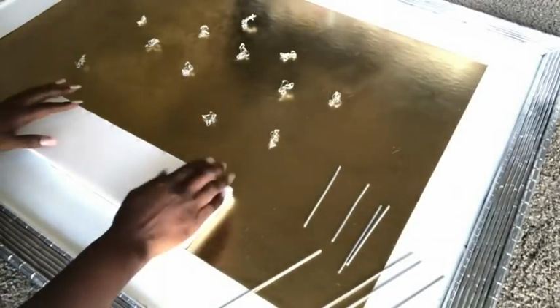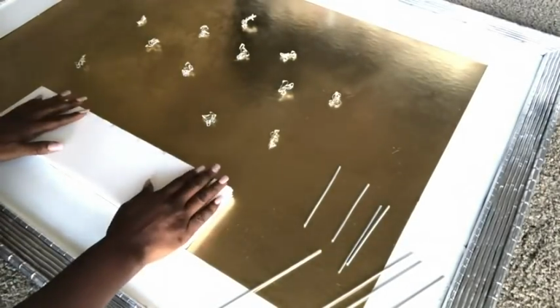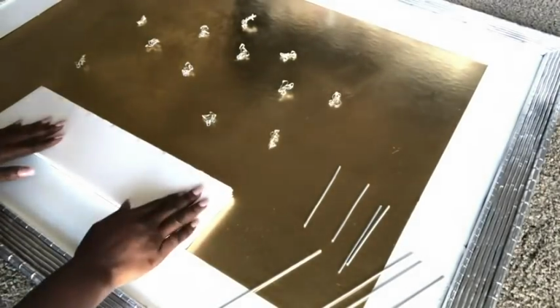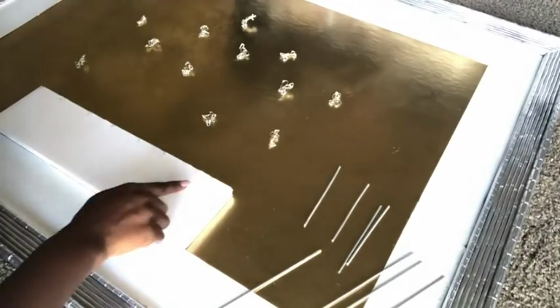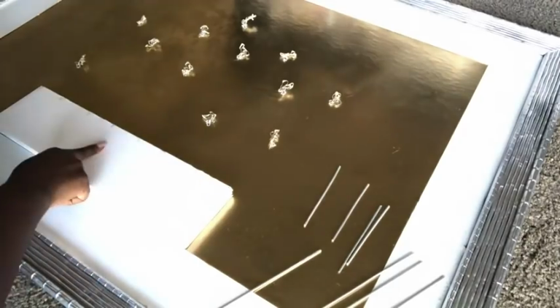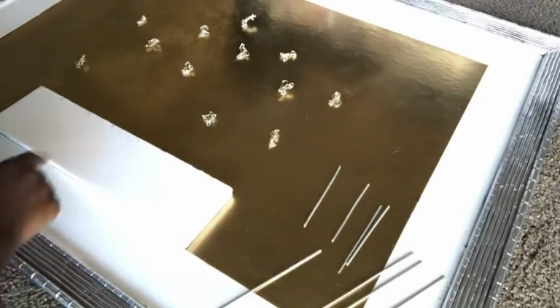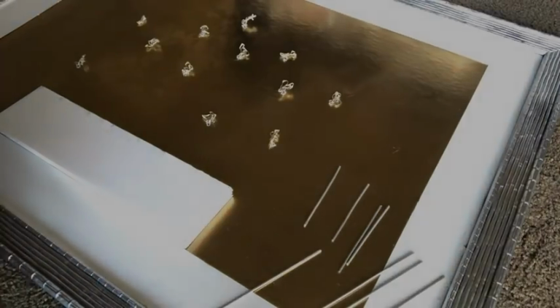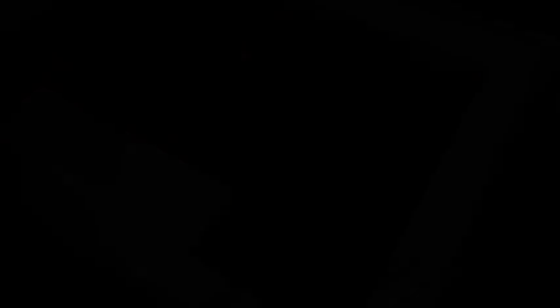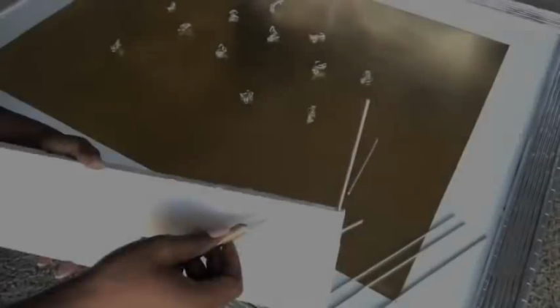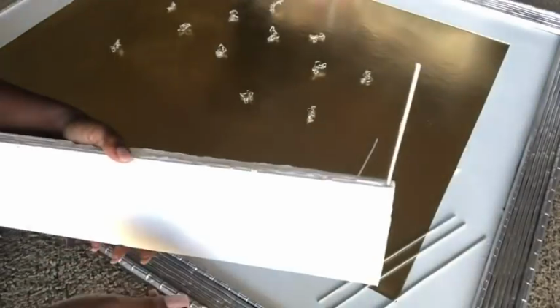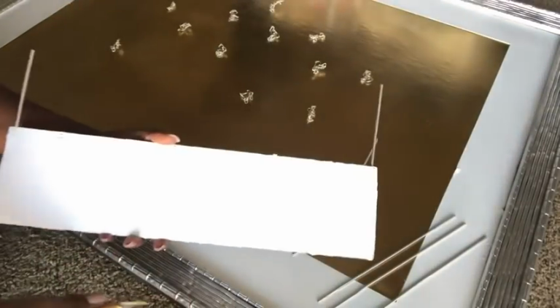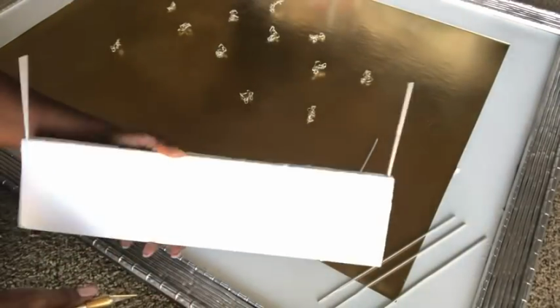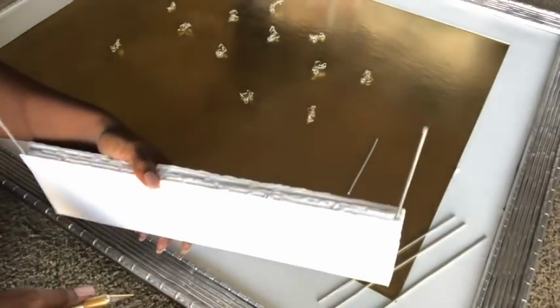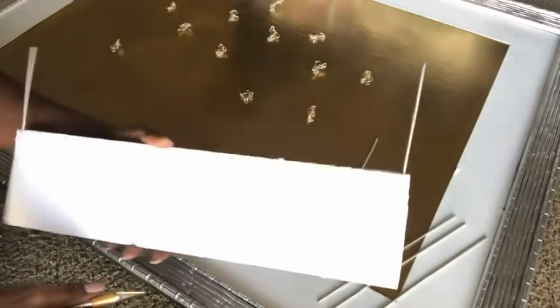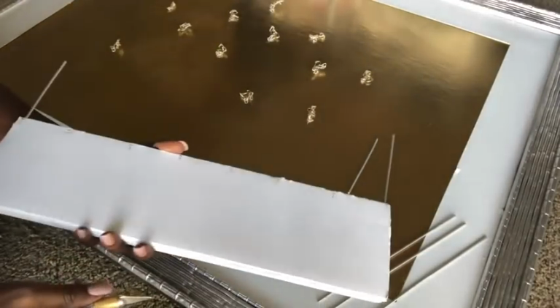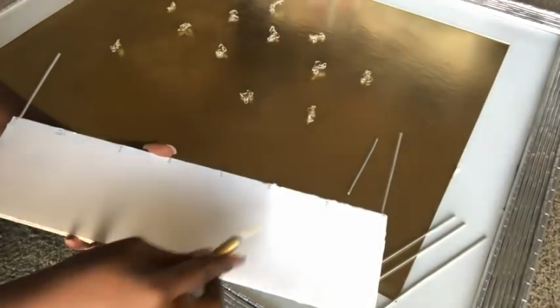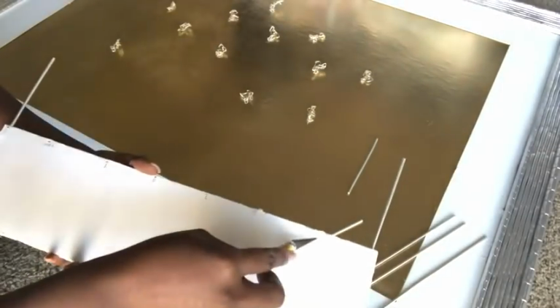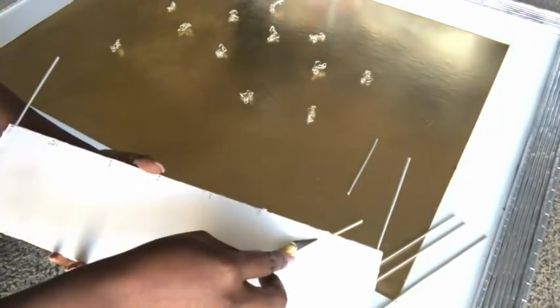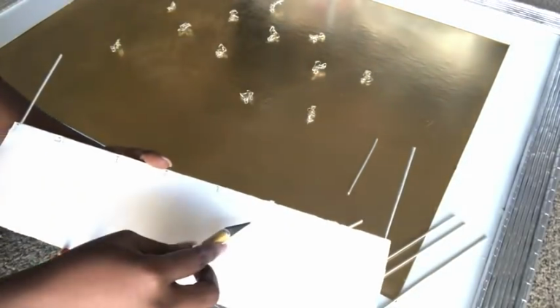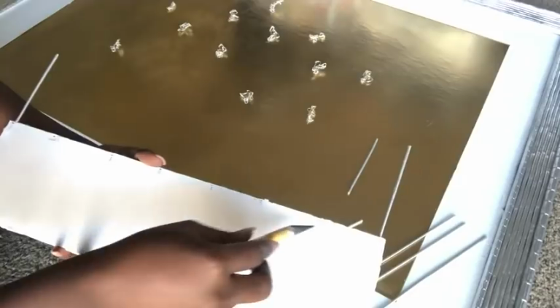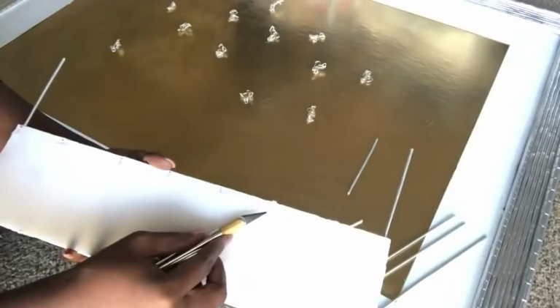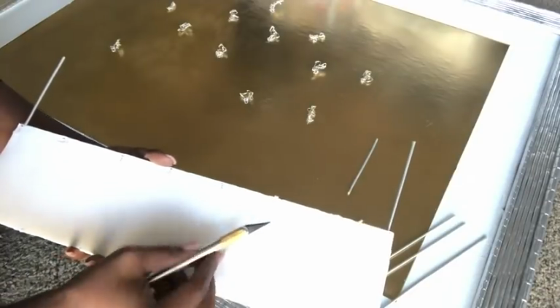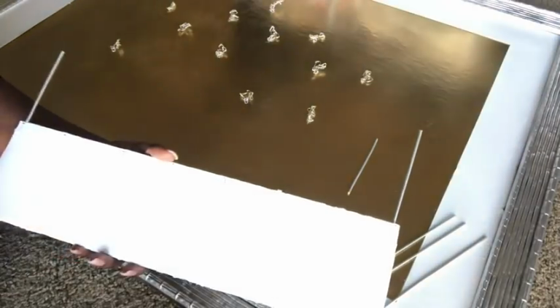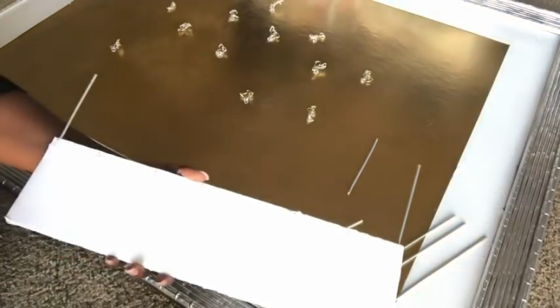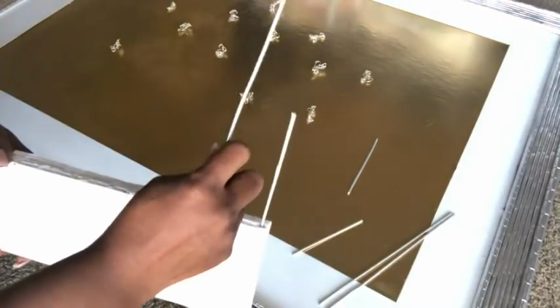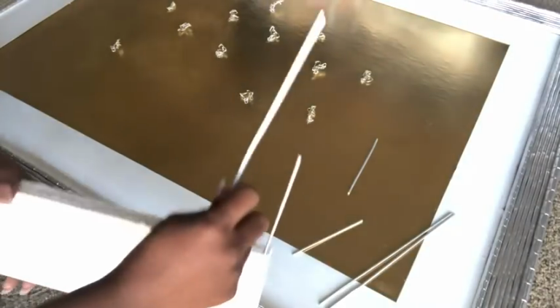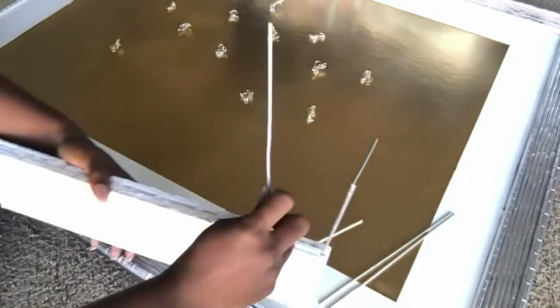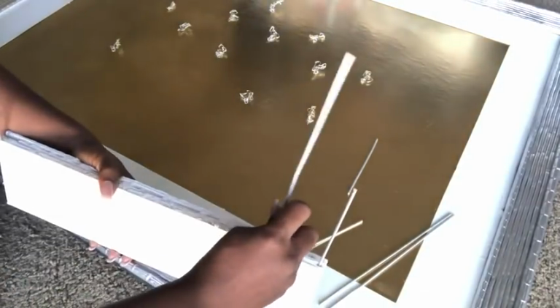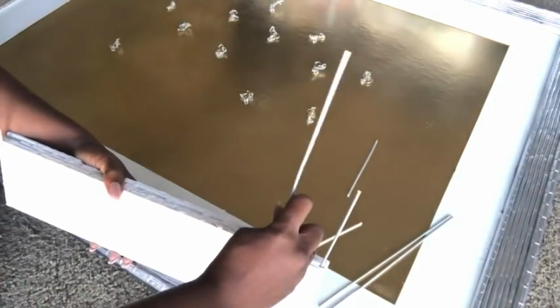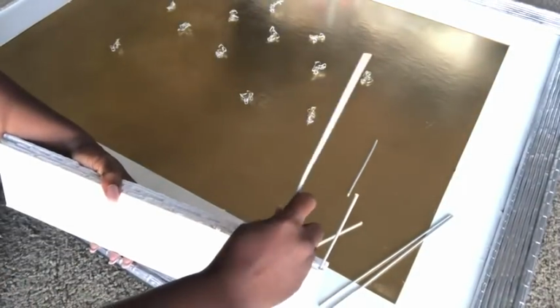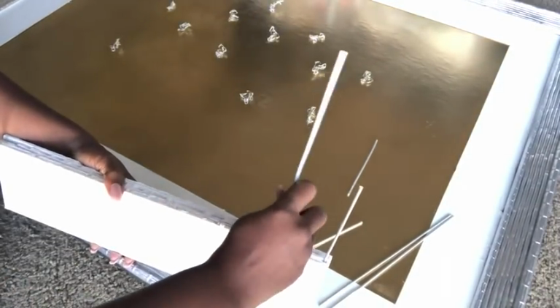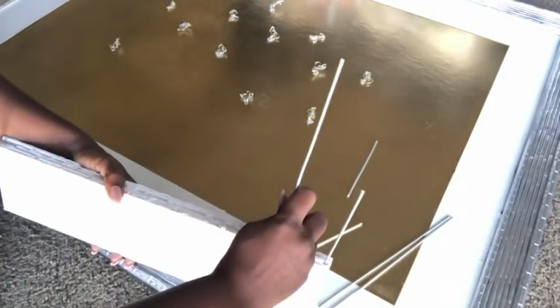I didn't really measure the distance between the skewers on the board — it doesn't really matter because I want them to be randomly placed and at different heights.